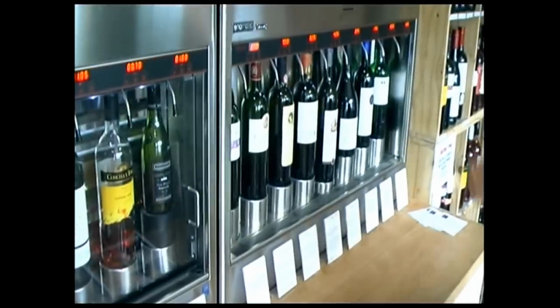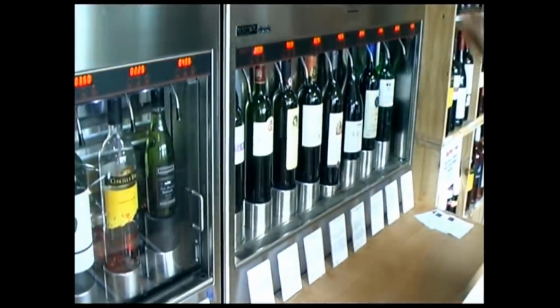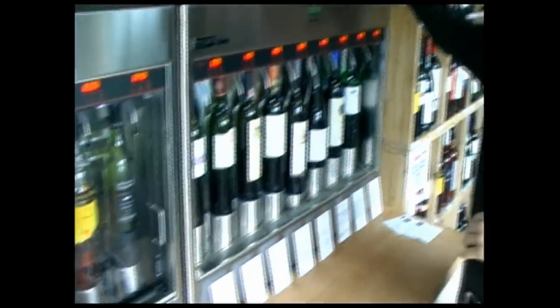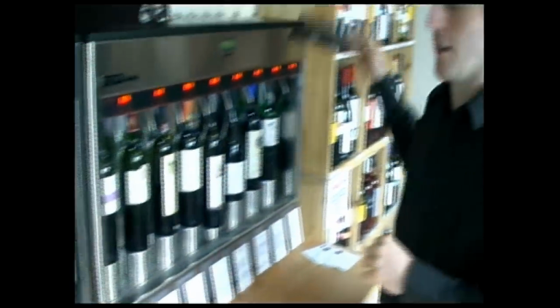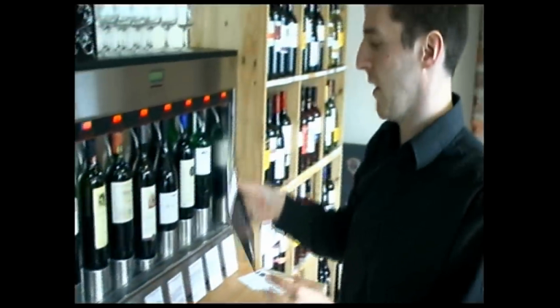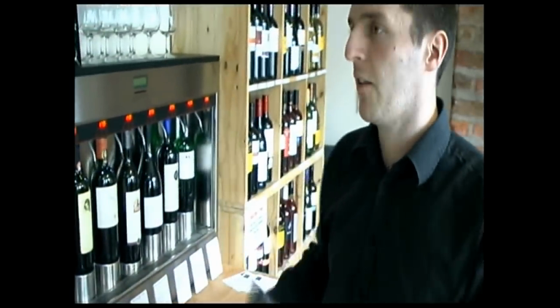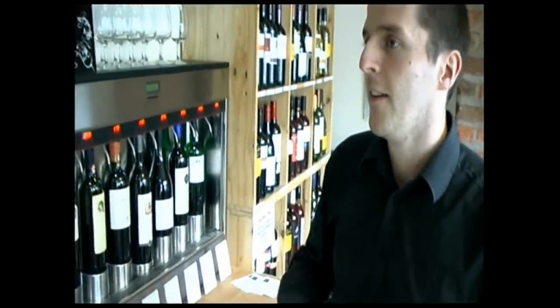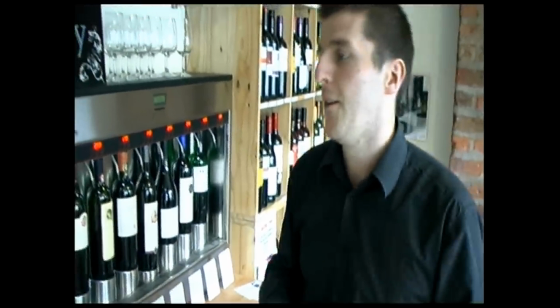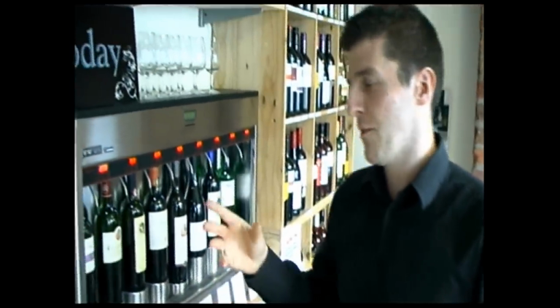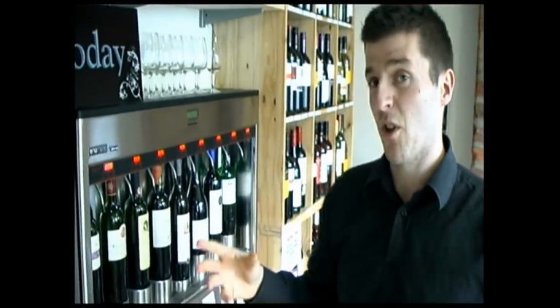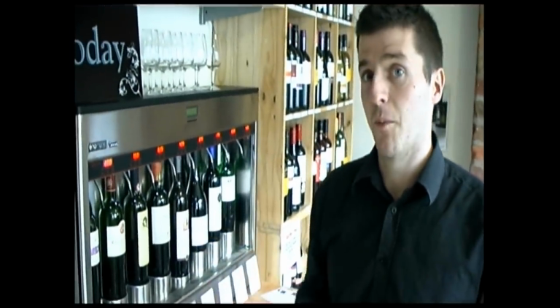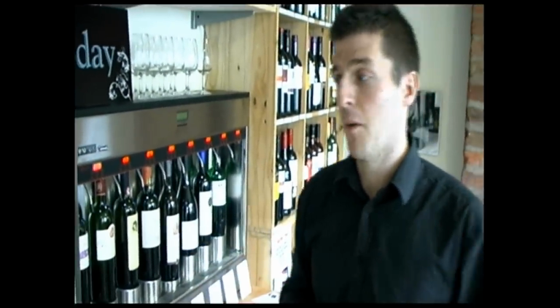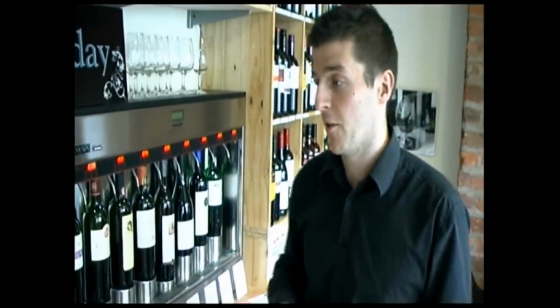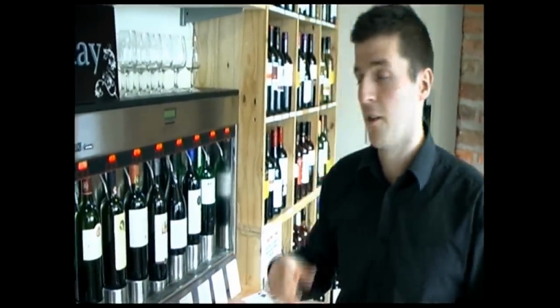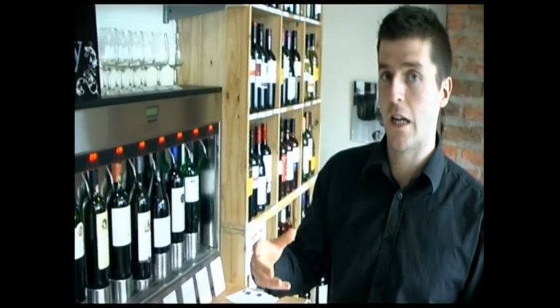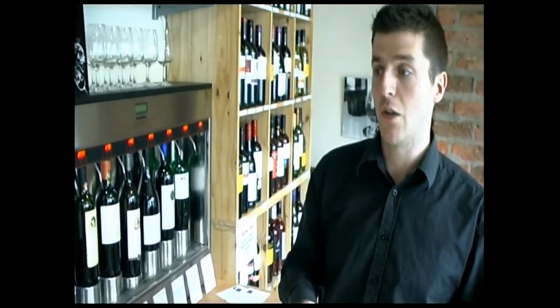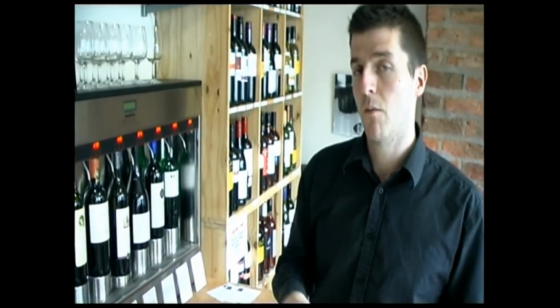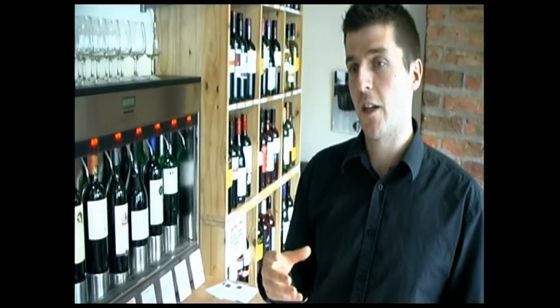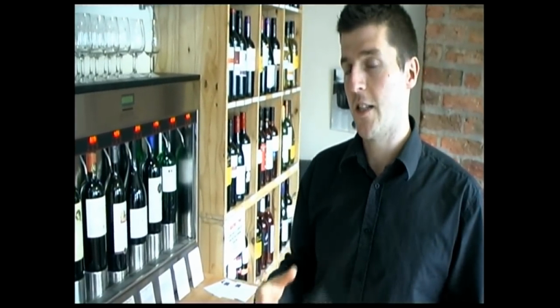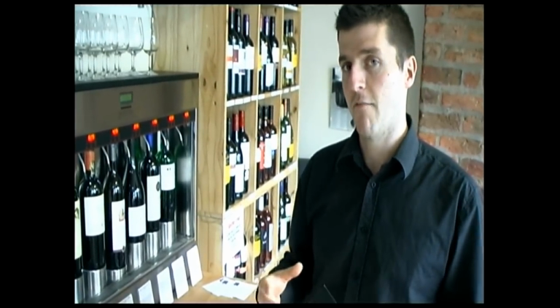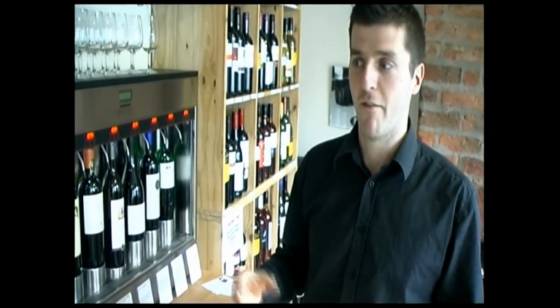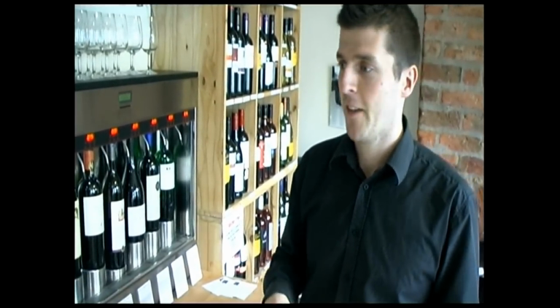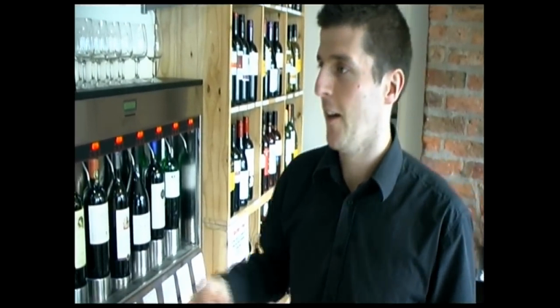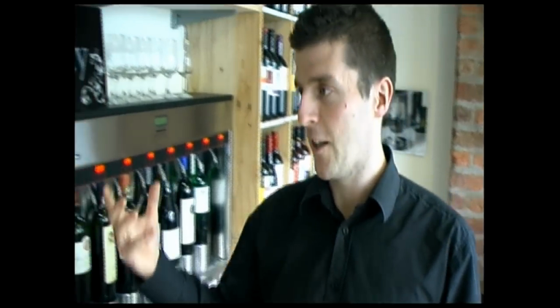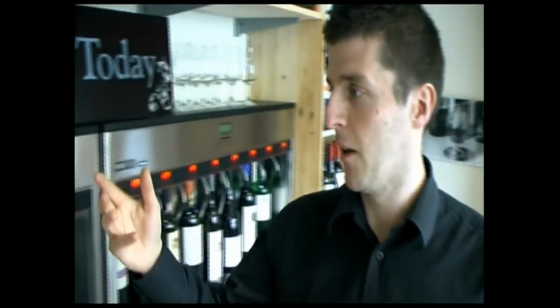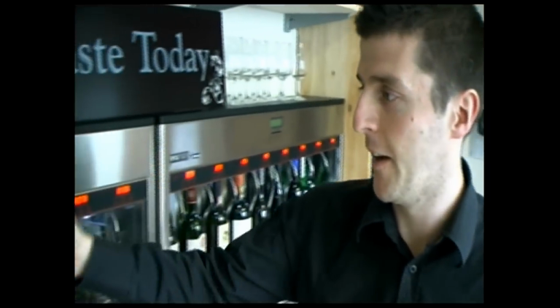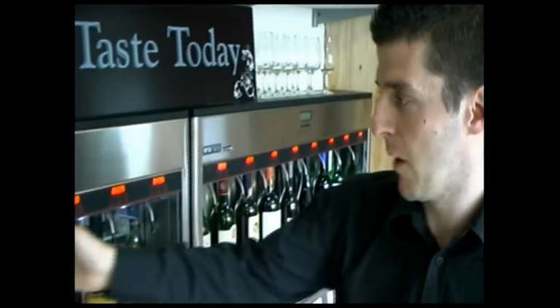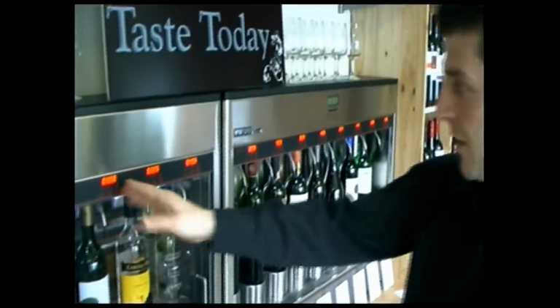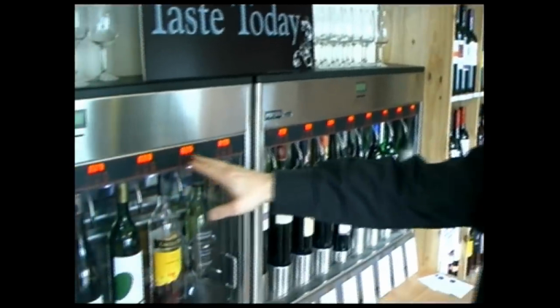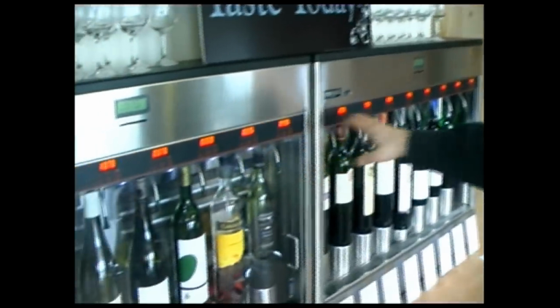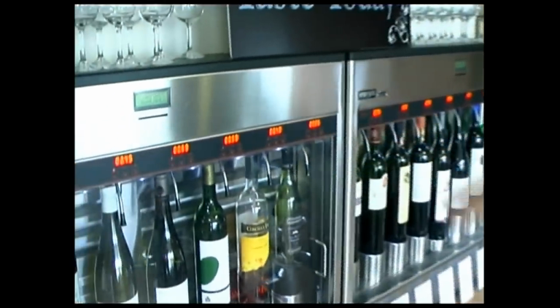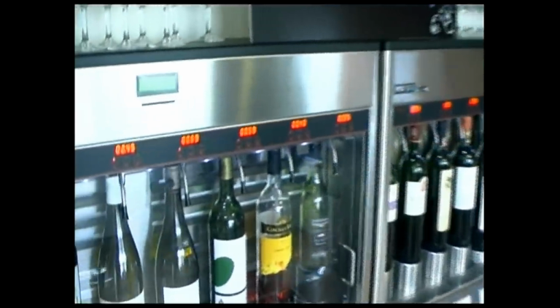How it works is you buy a tasting card which basically works like a mobile phone top-up card. It's personalised to you. Once the credit goes in there it stays in there forever. So you get your top-up cards and every wine, as you can see across the top, has got three different prices.